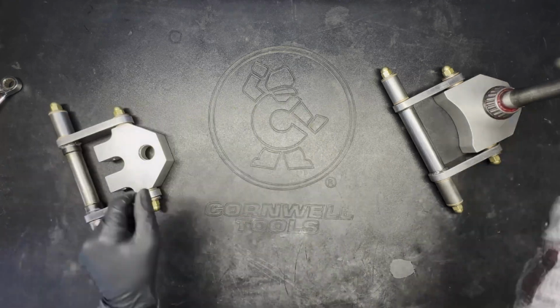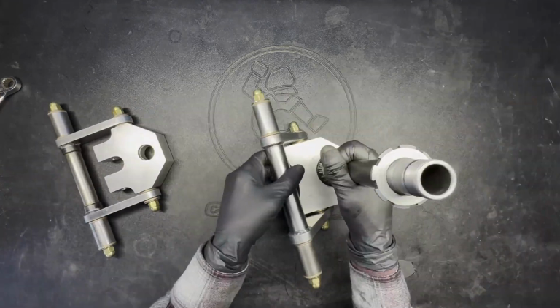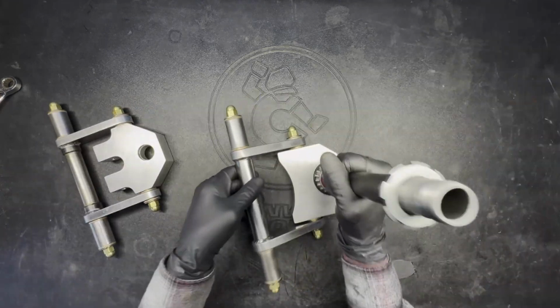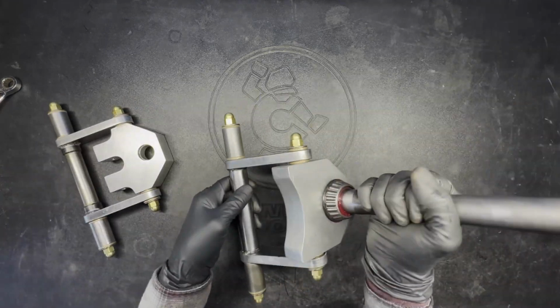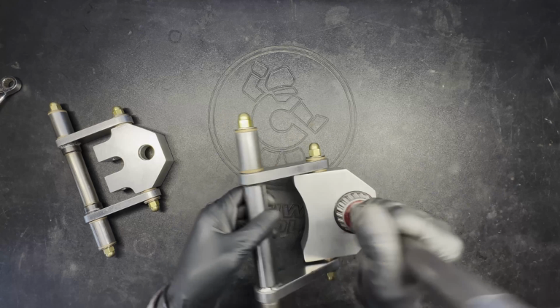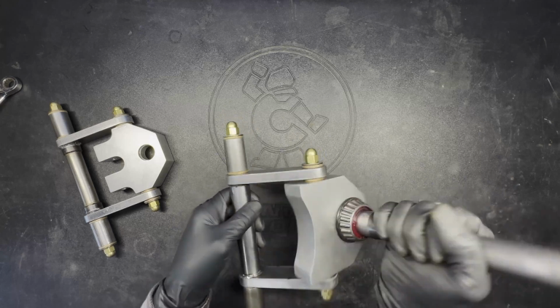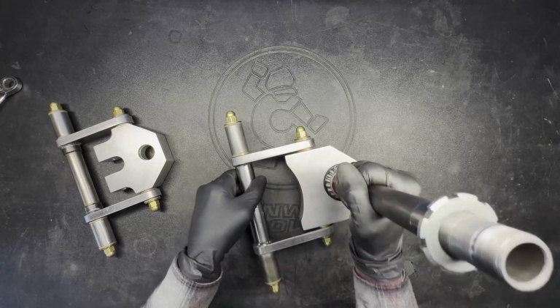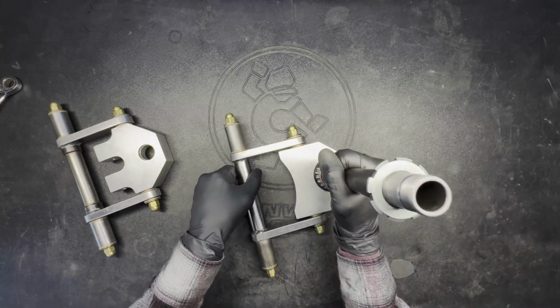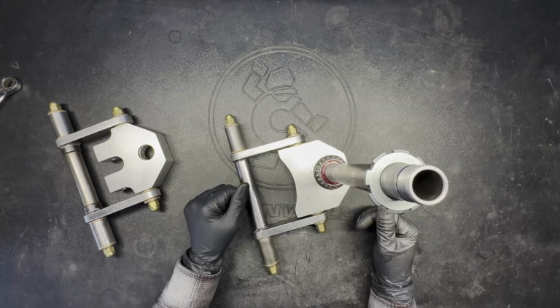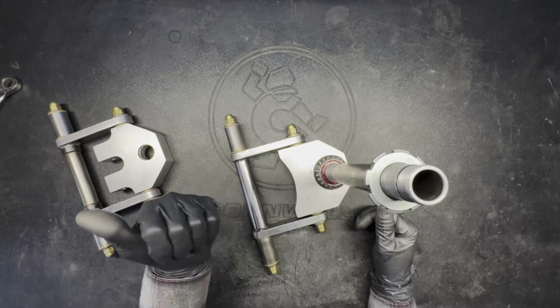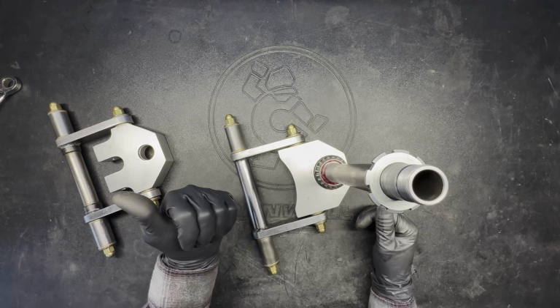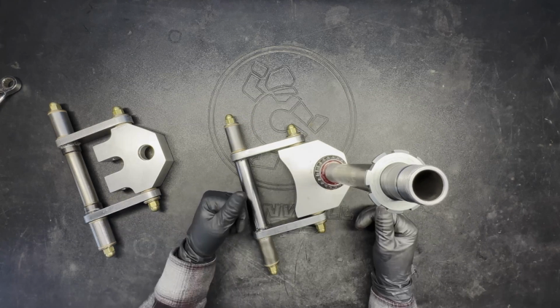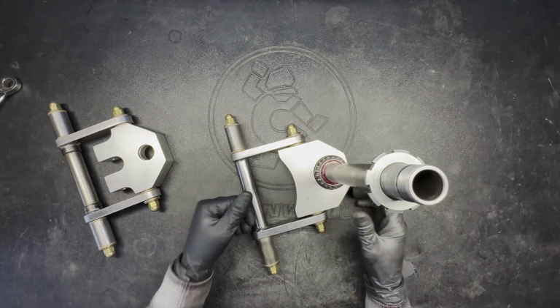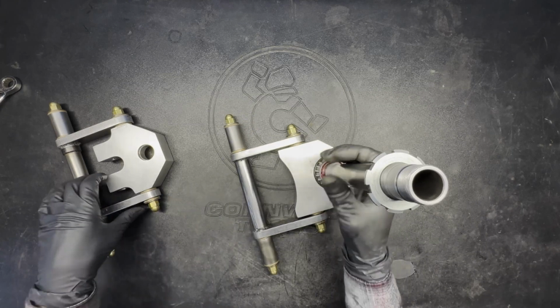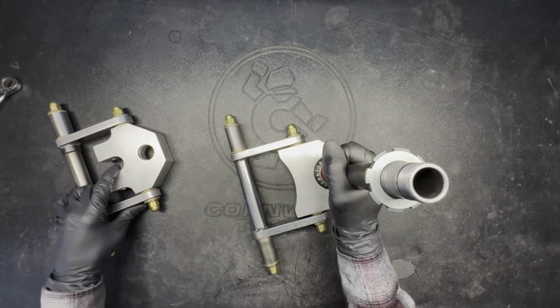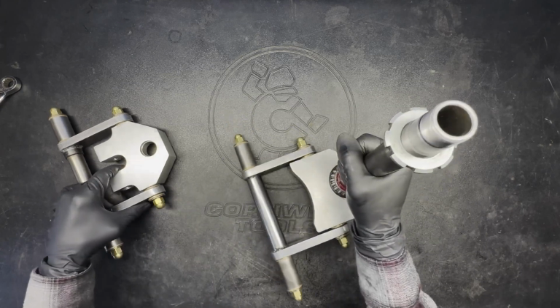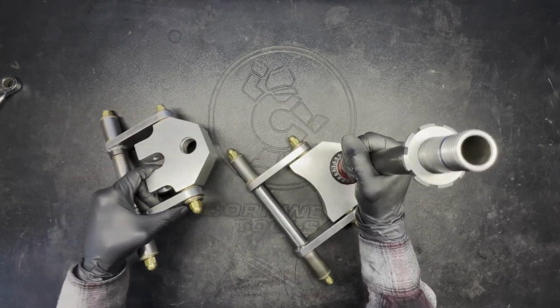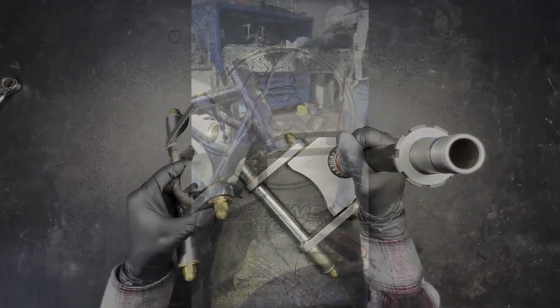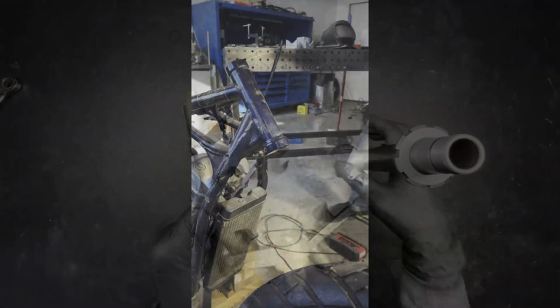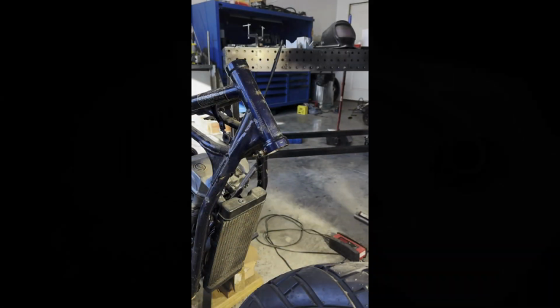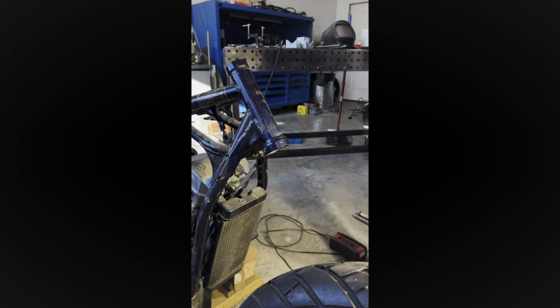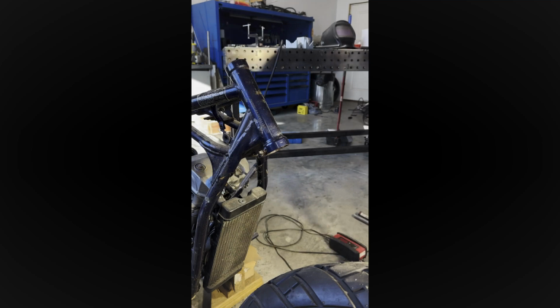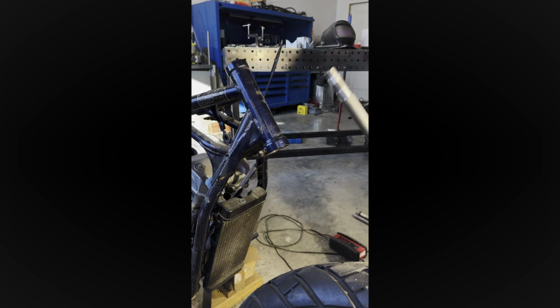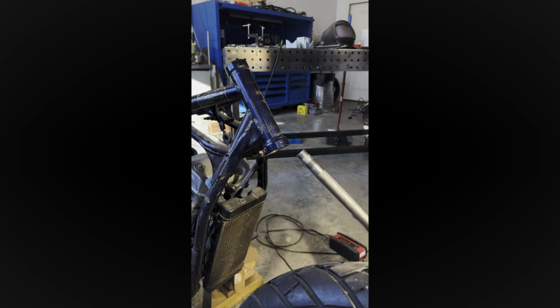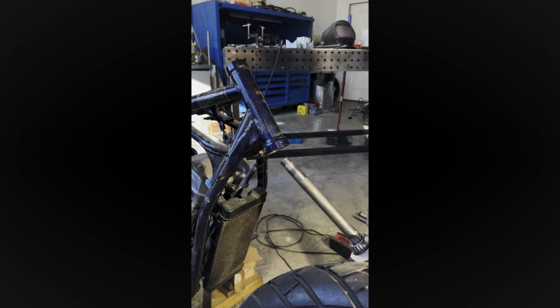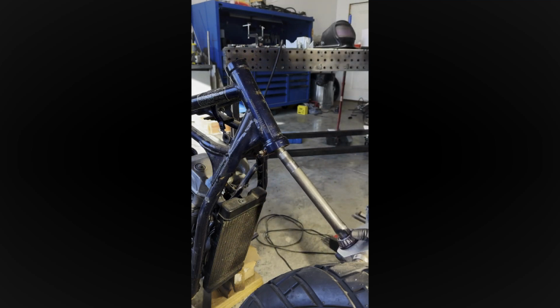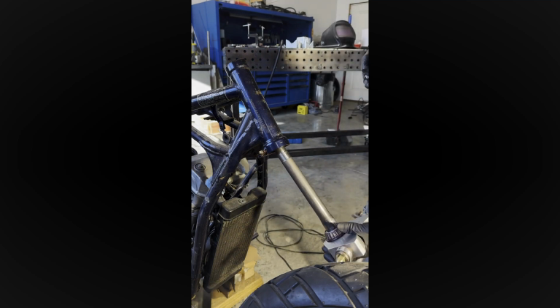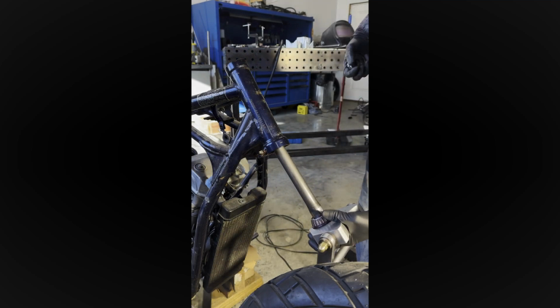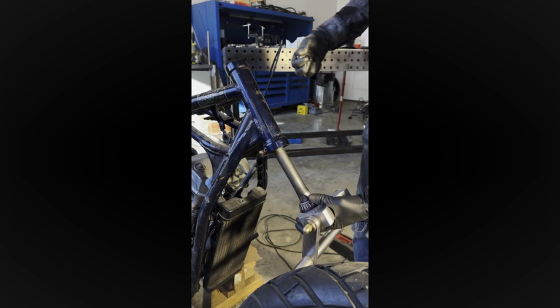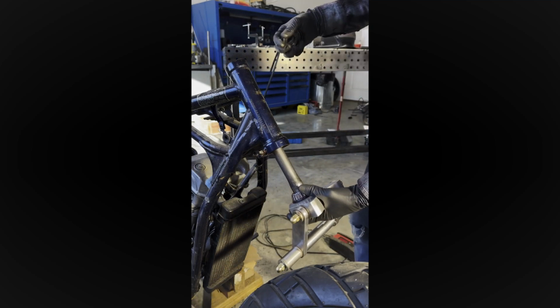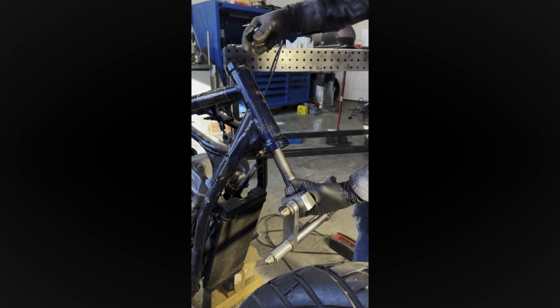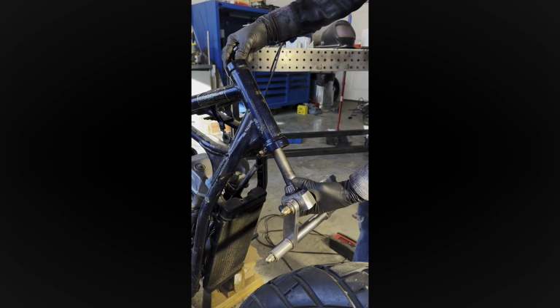Now the yokes are all put together and I can go assemble them on the bike and show you how far I've gotten with this build so far. So while I get this thing mounted up here, let me tell you what I'm even working on.